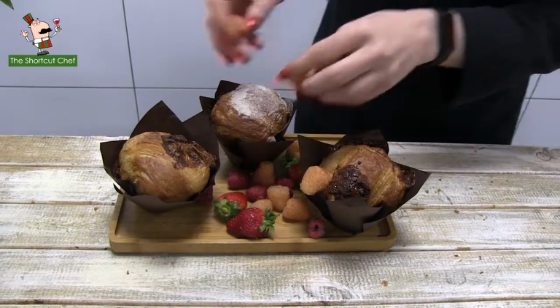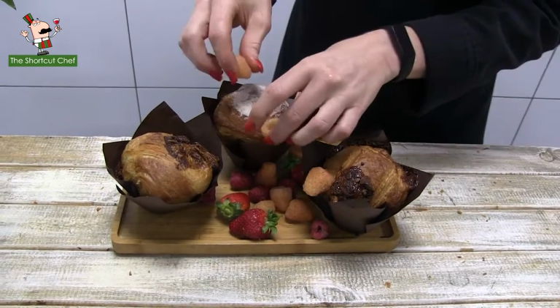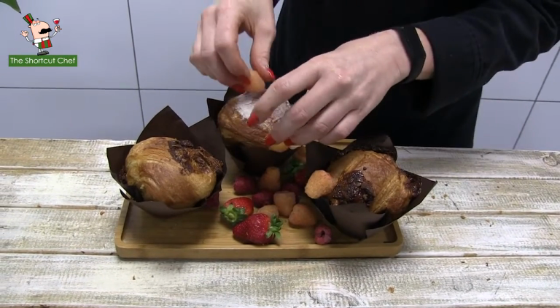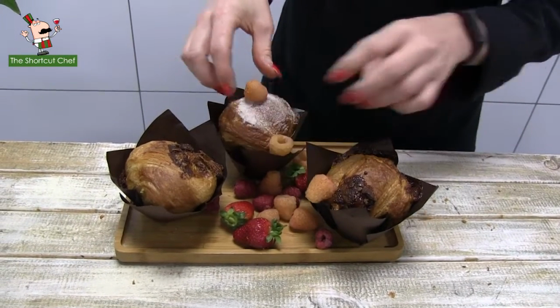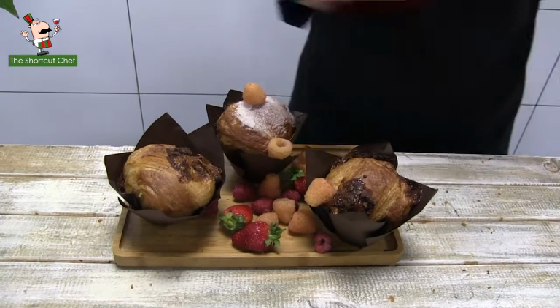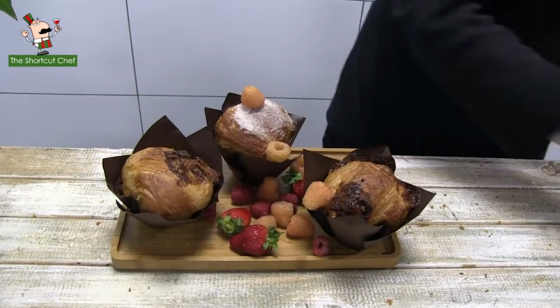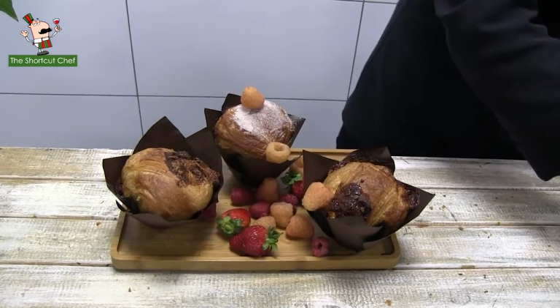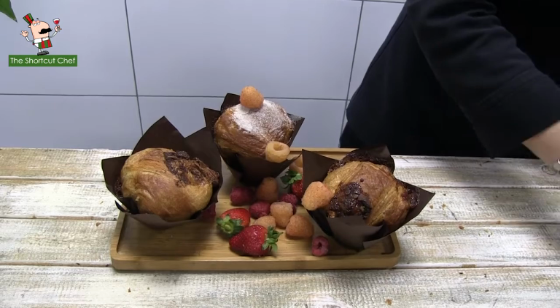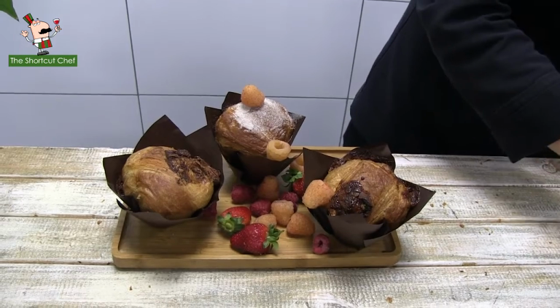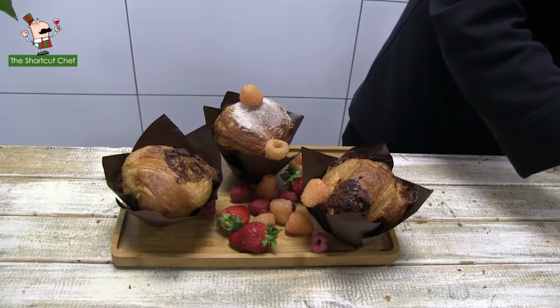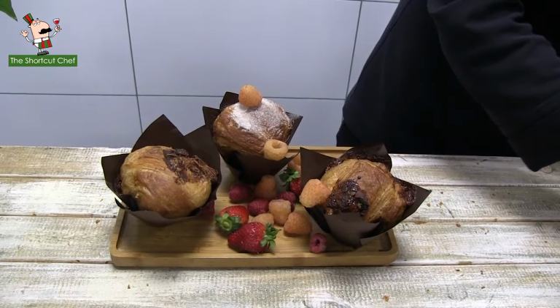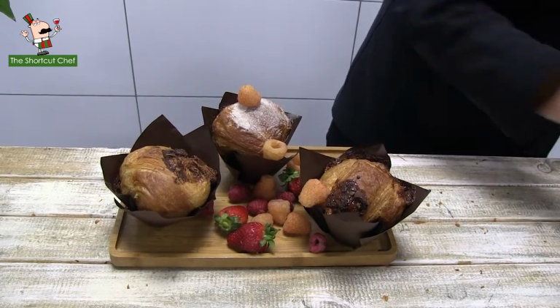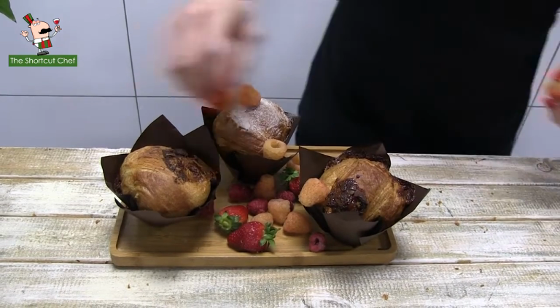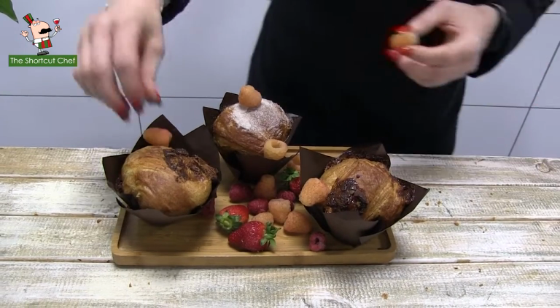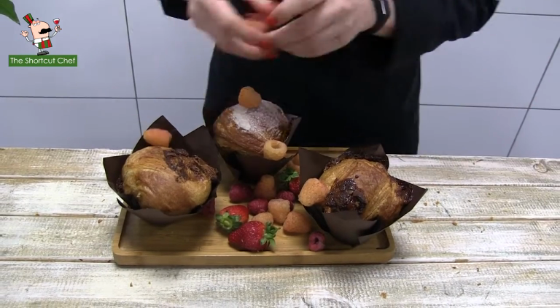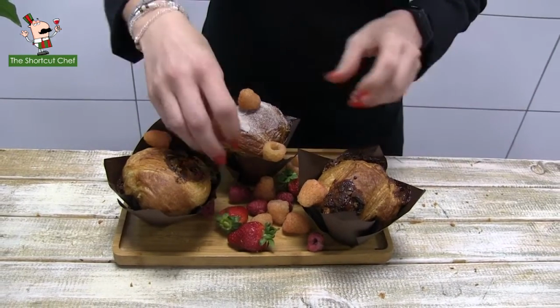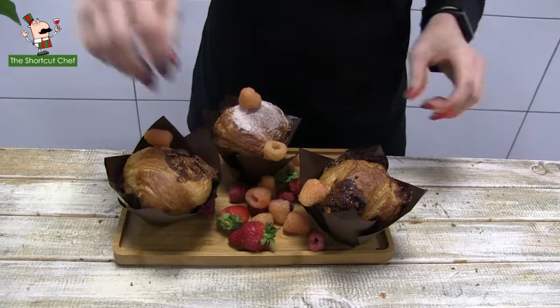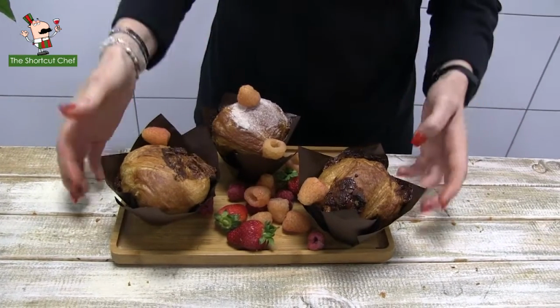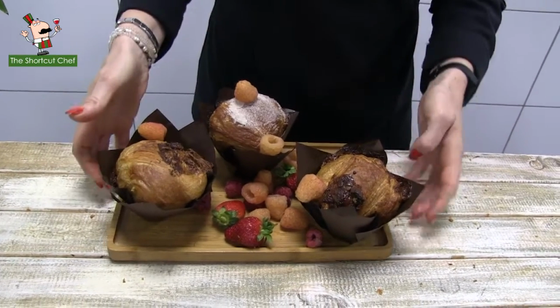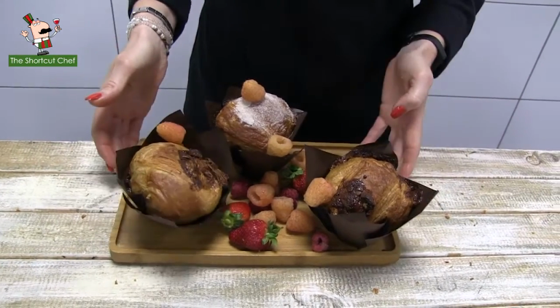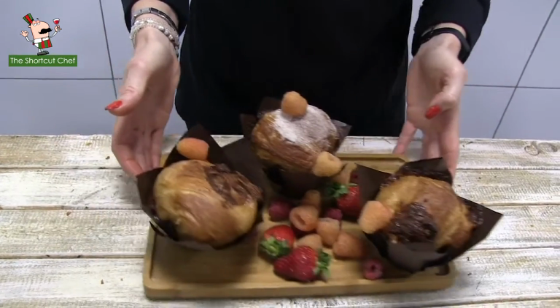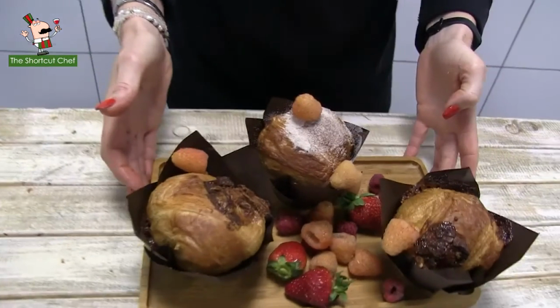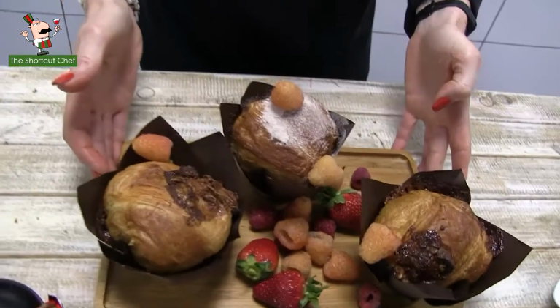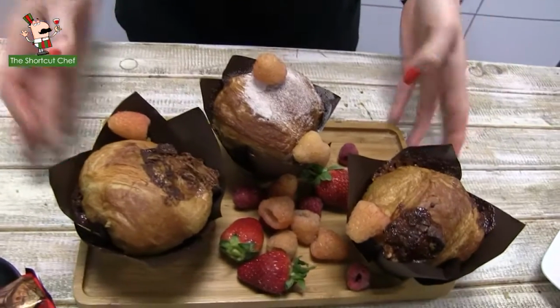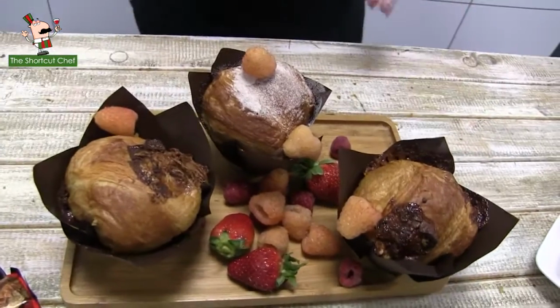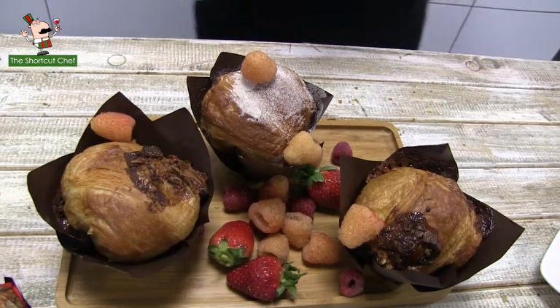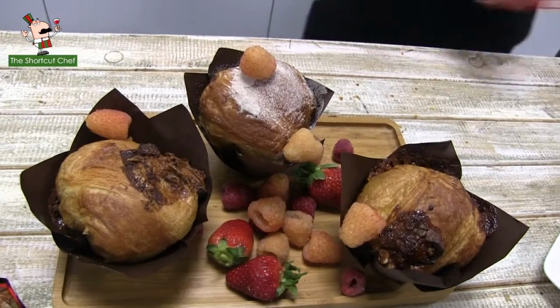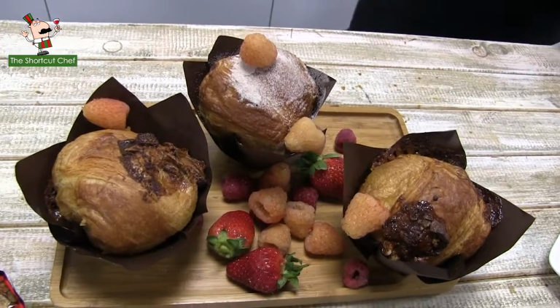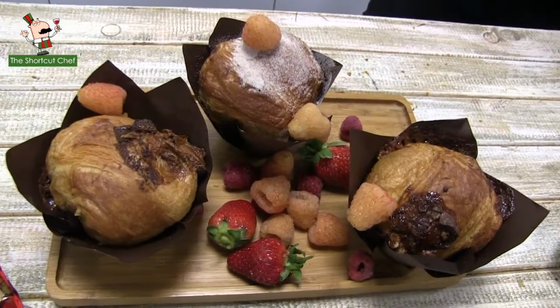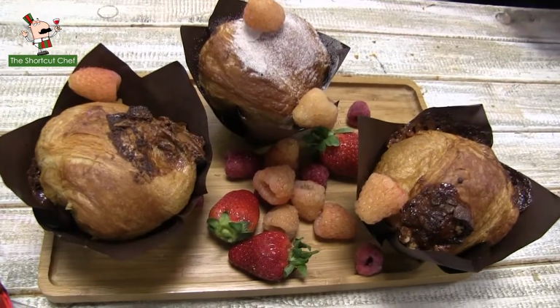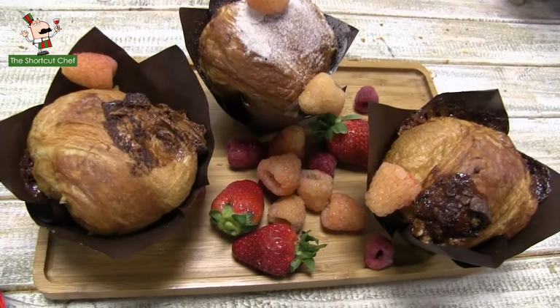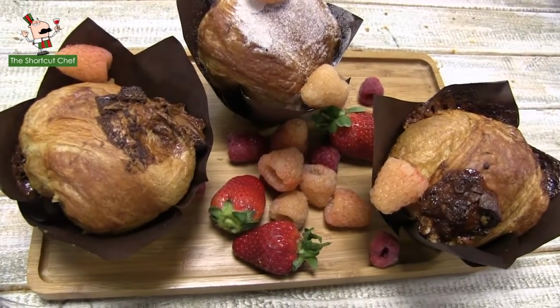You can place a couple of the berries on top of the cruffins, give them that really good country-style feeling — and what have you here: a cruffin board for any occasion.